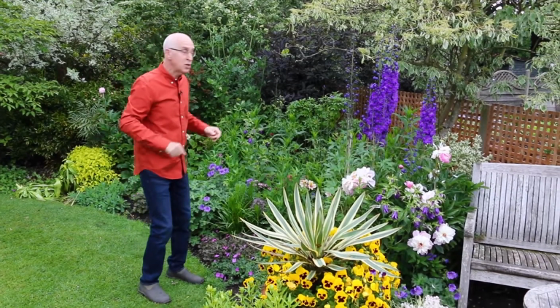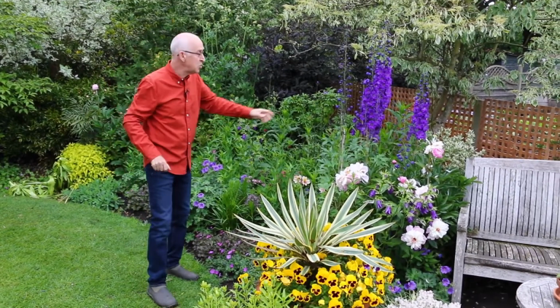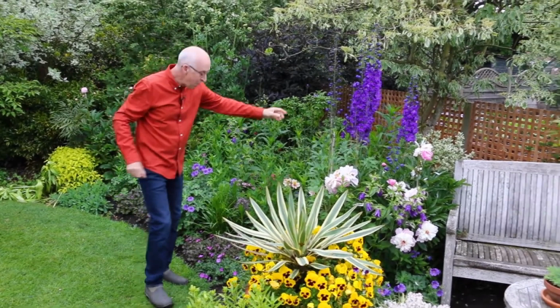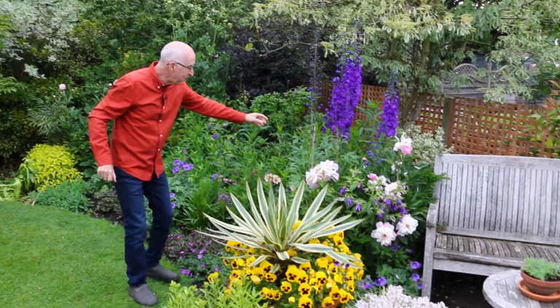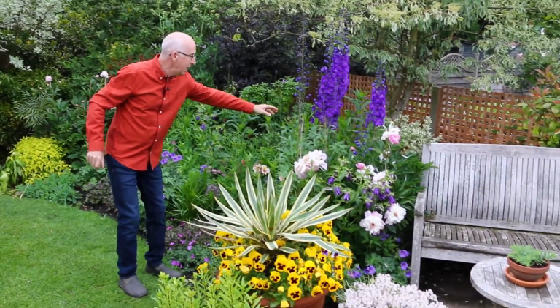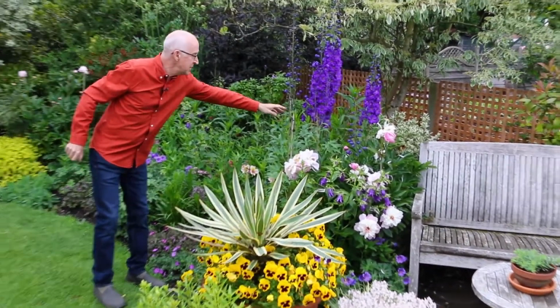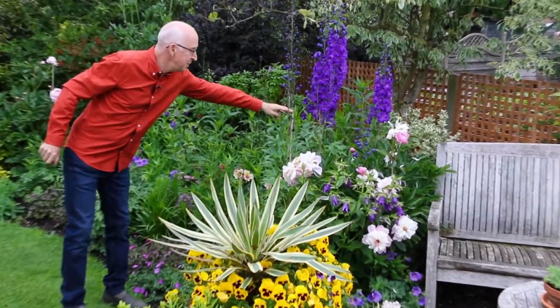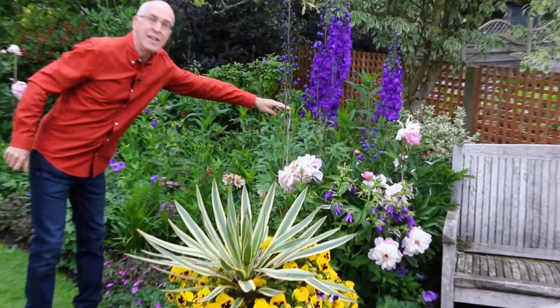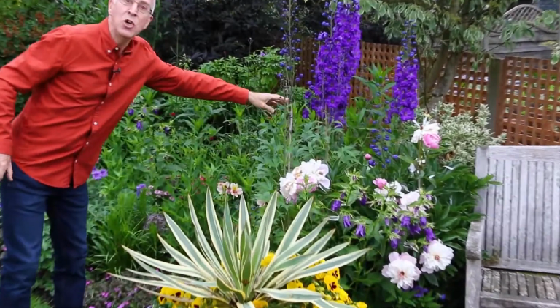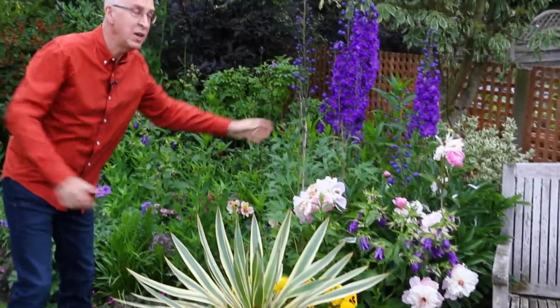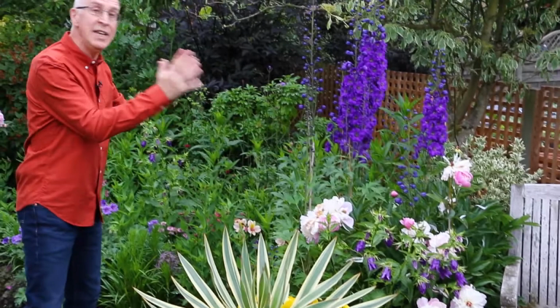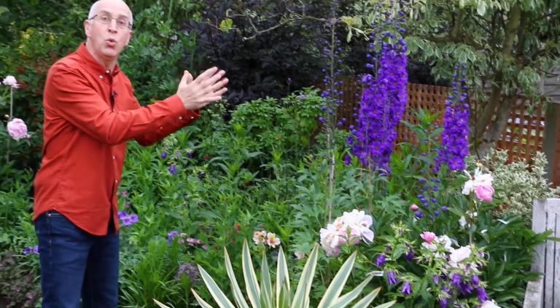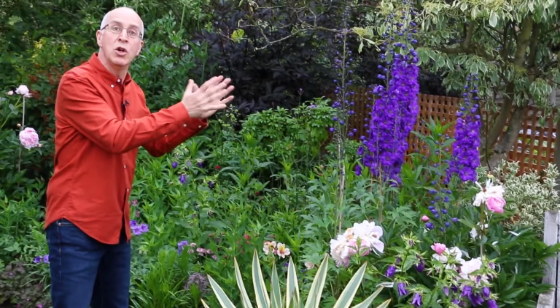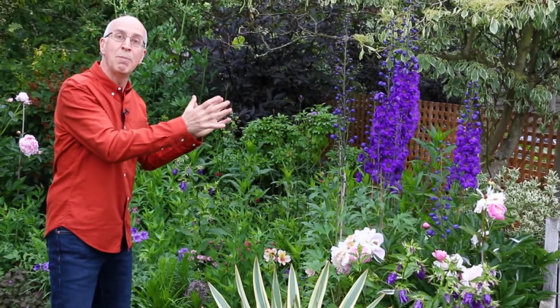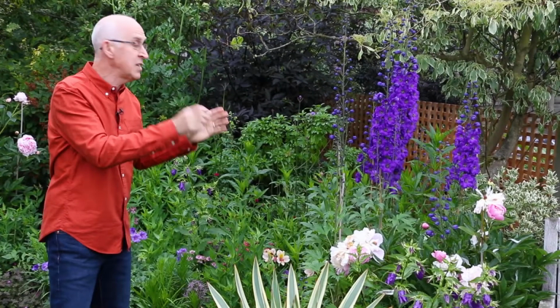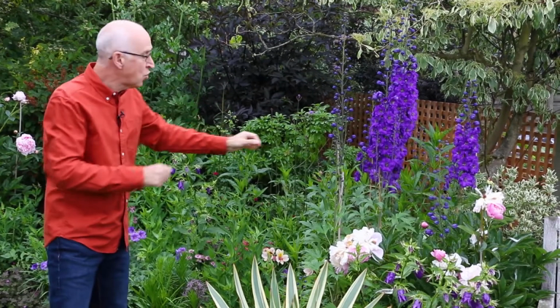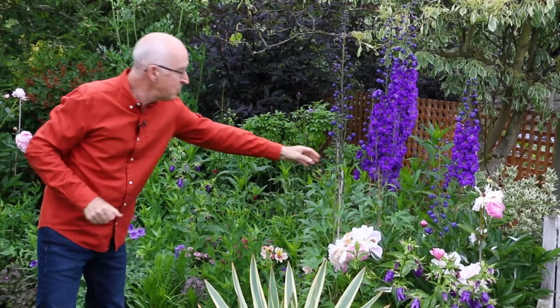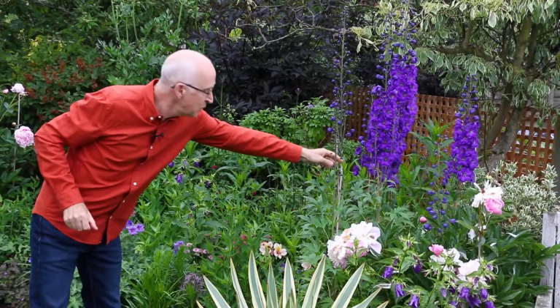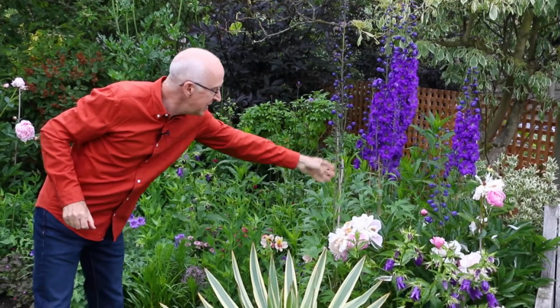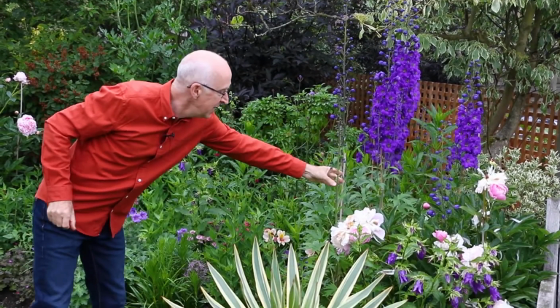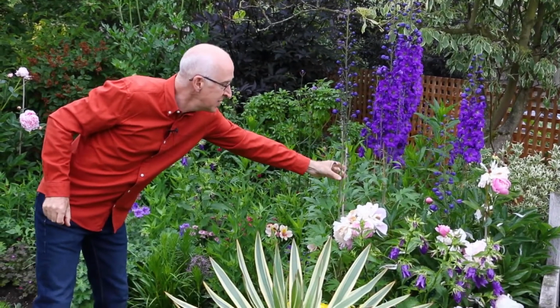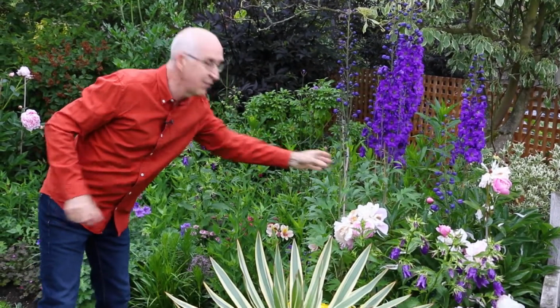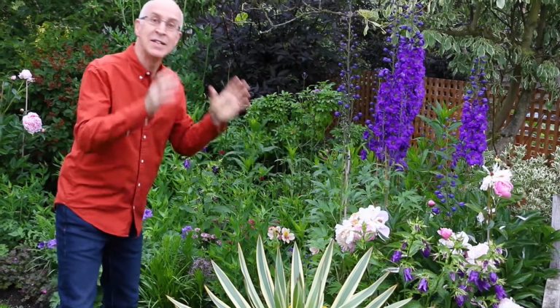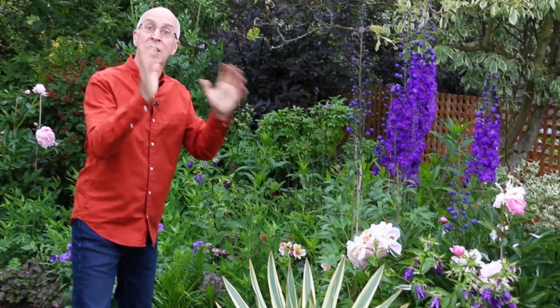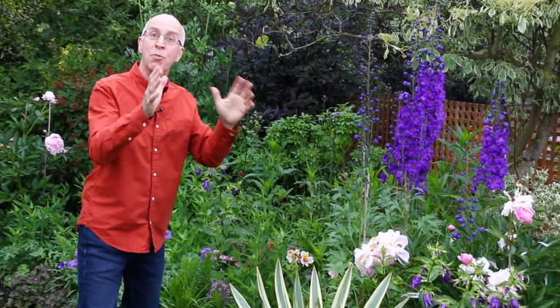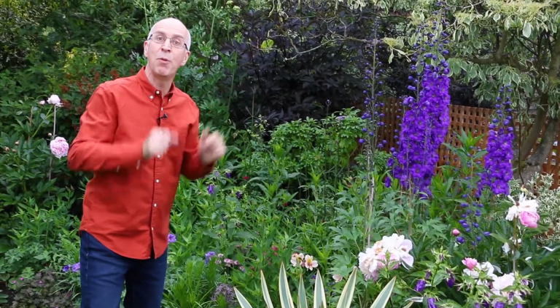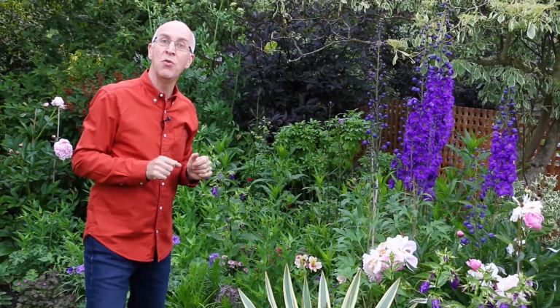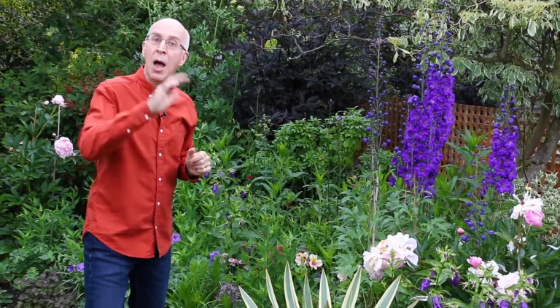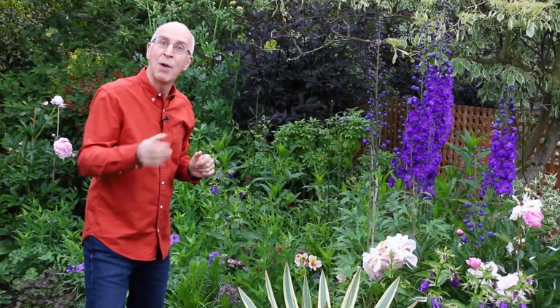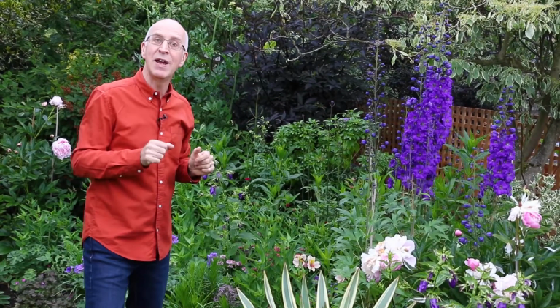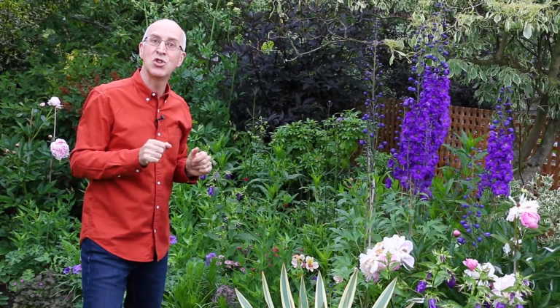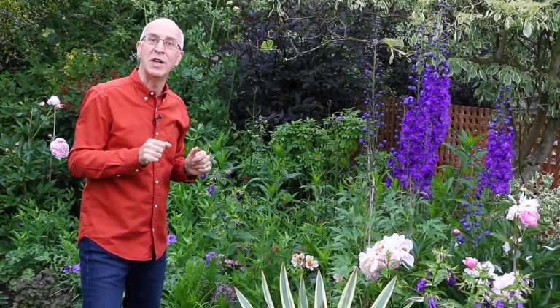A little topical tip: remember, now is the time to be staking your perennials — any tall-growing plants. Try to put a stake in and tie the flower head in to stop them flopping over and blowing flat in strong wind.